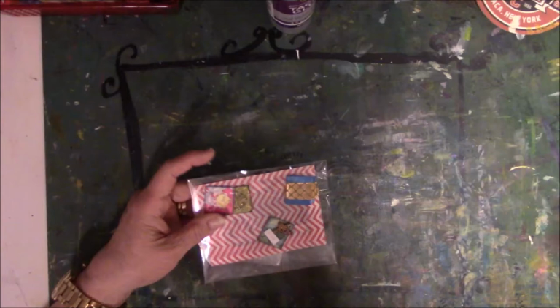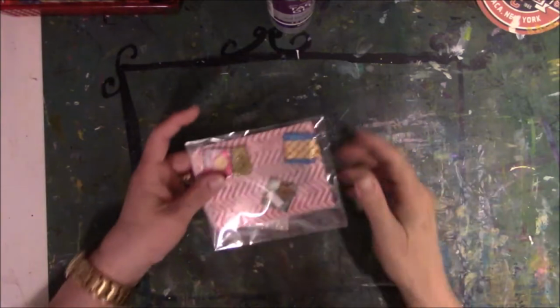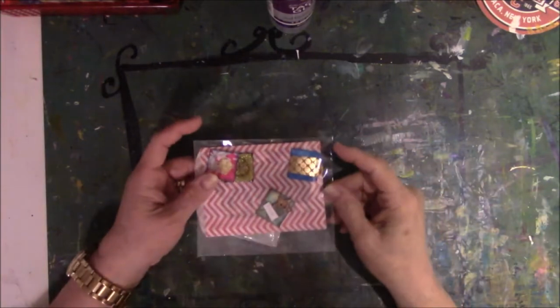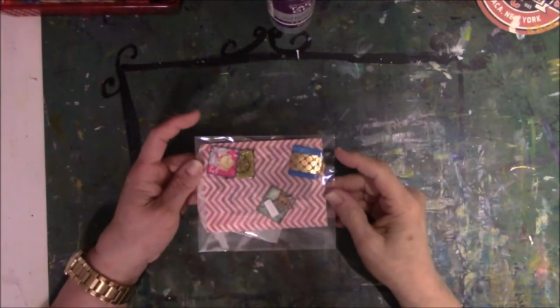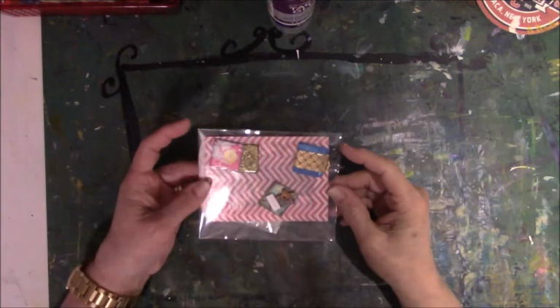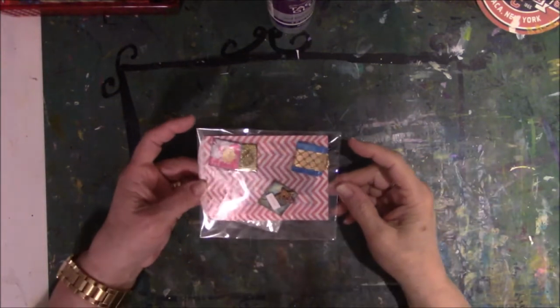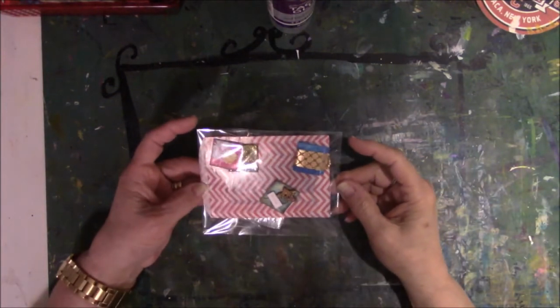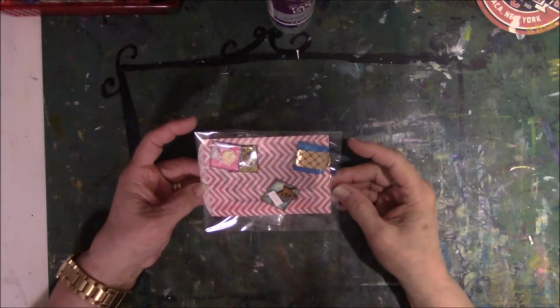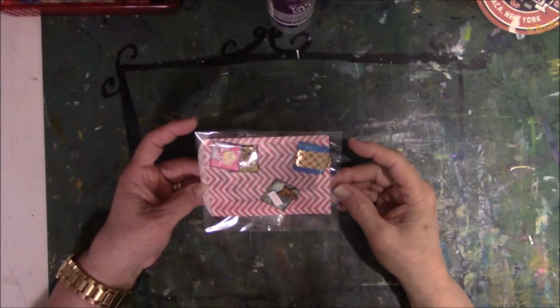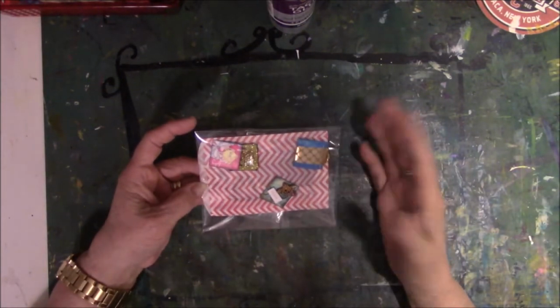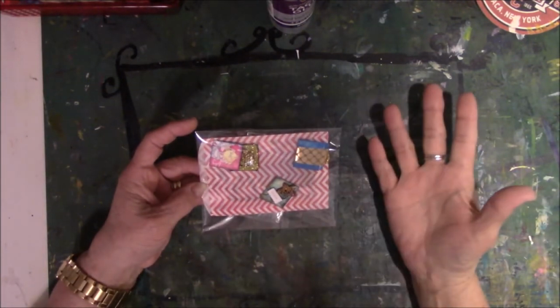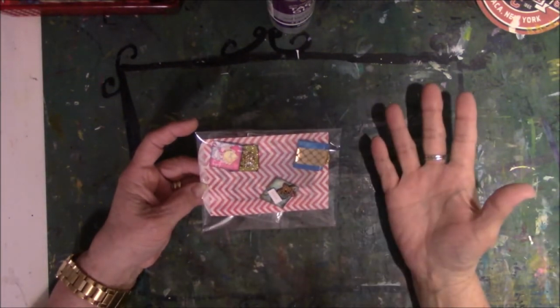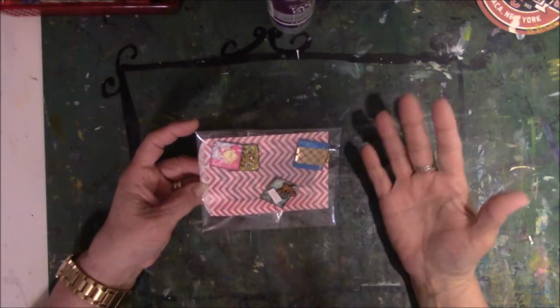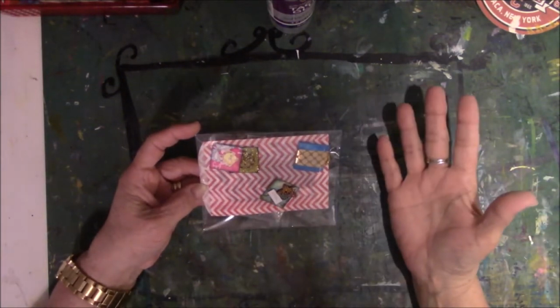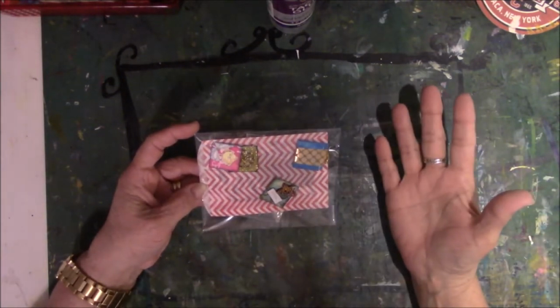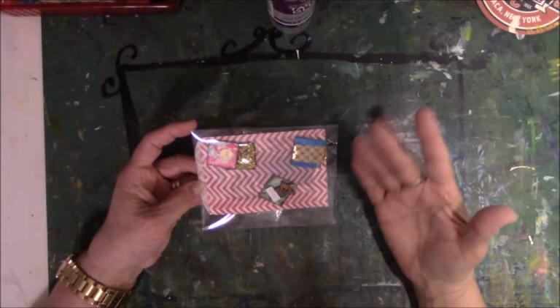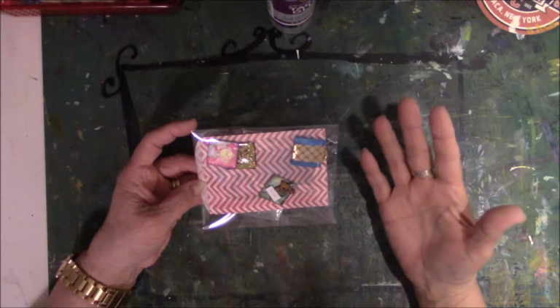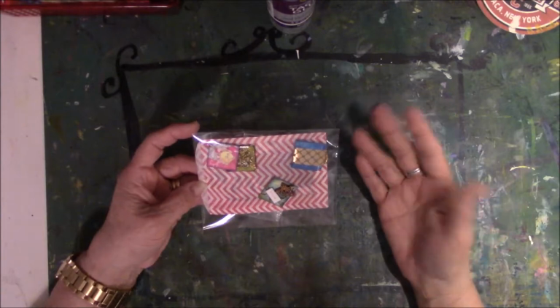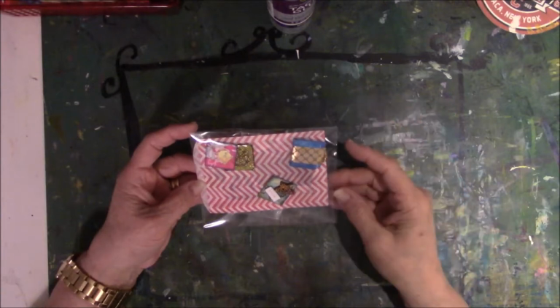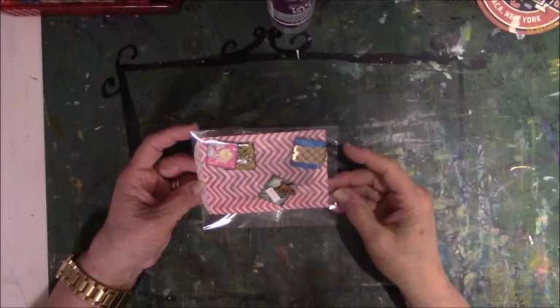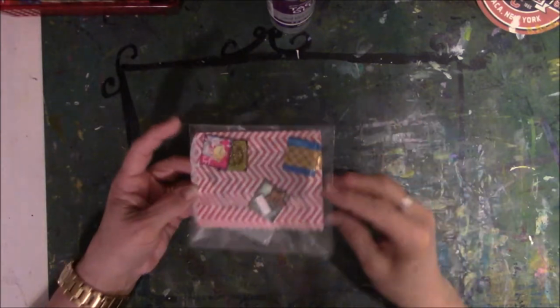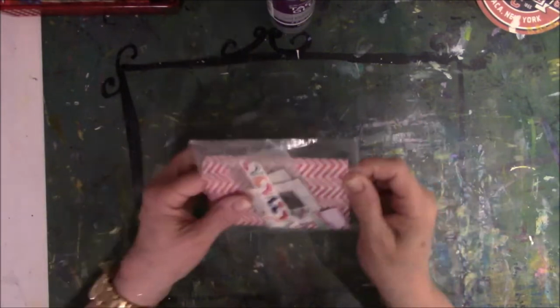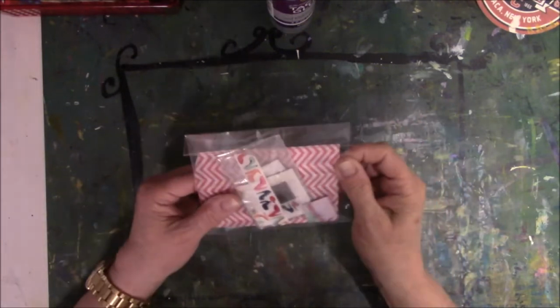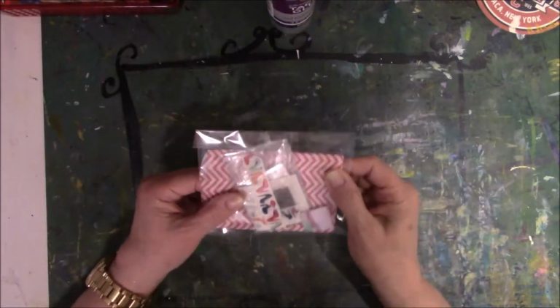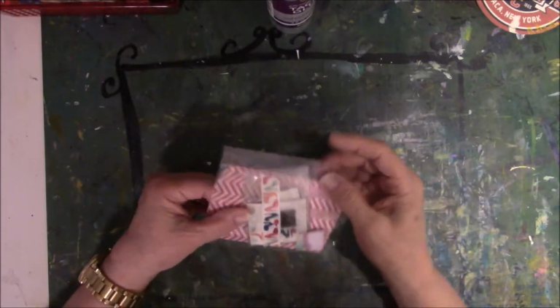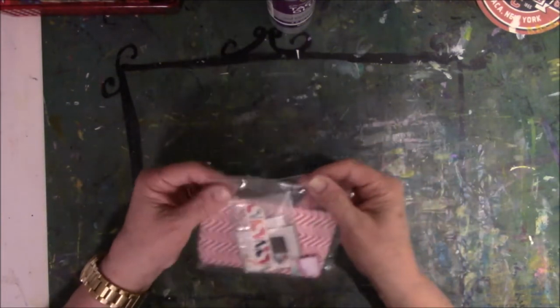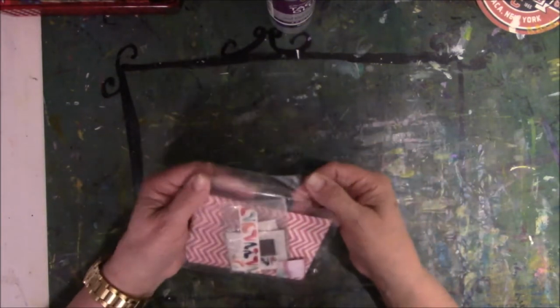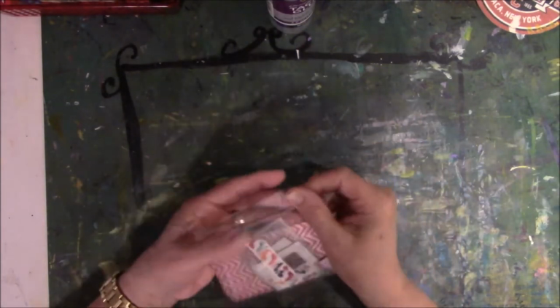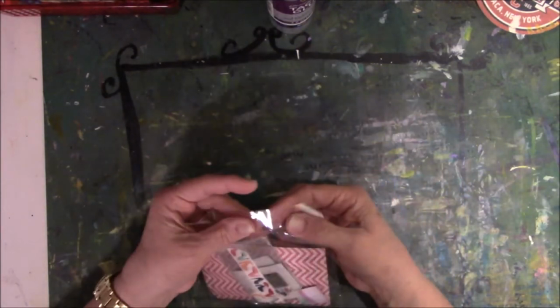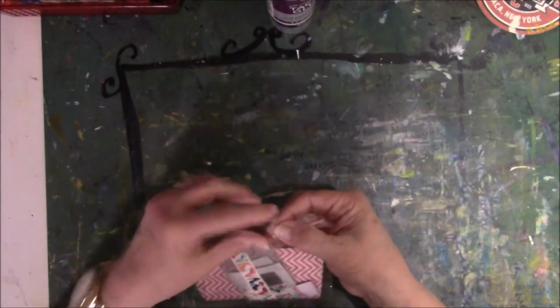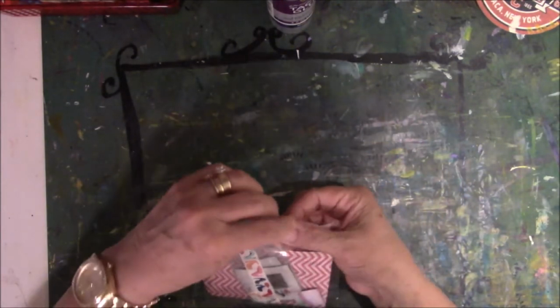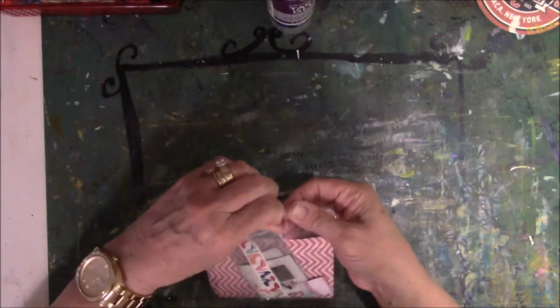I don't usually film when I get mail — not that I get a lot of happy mail — but inchies from the design team came today and I'm so excited.